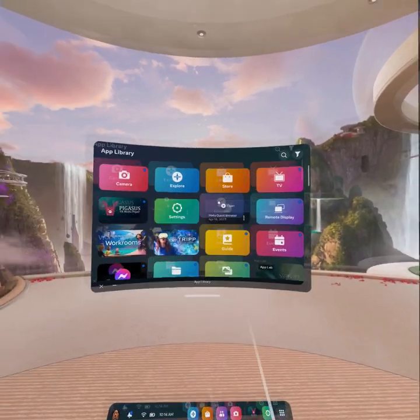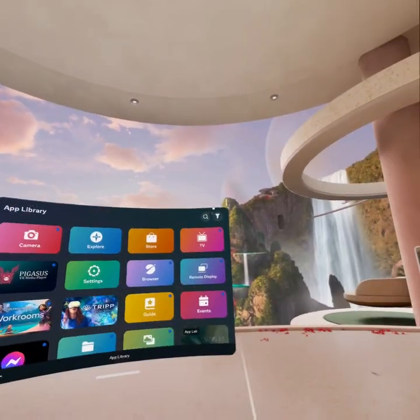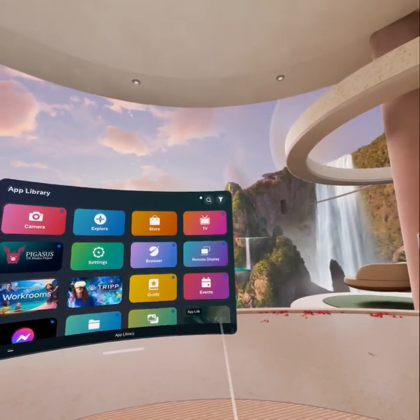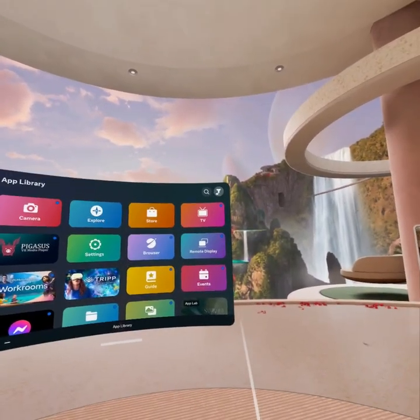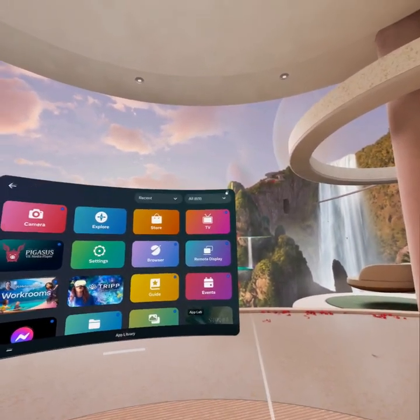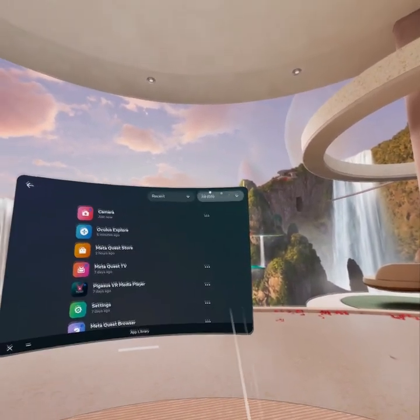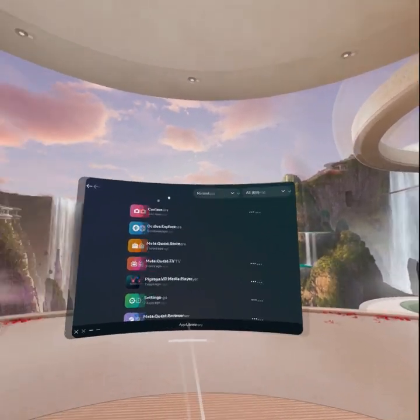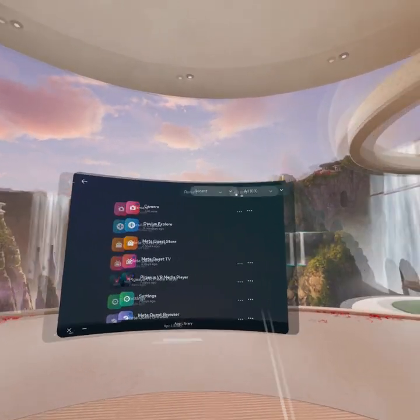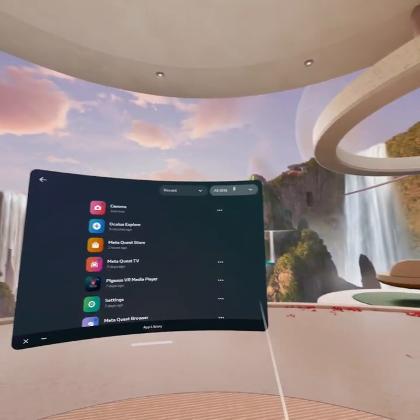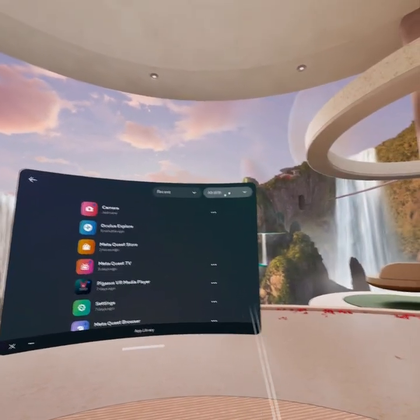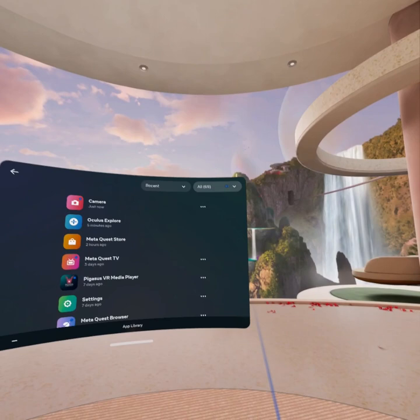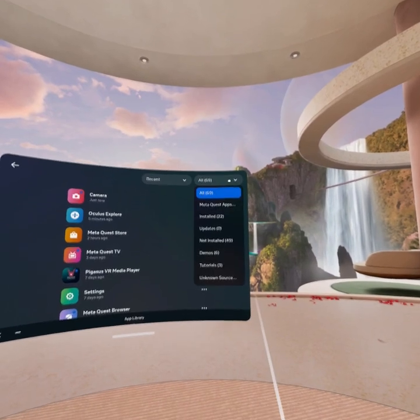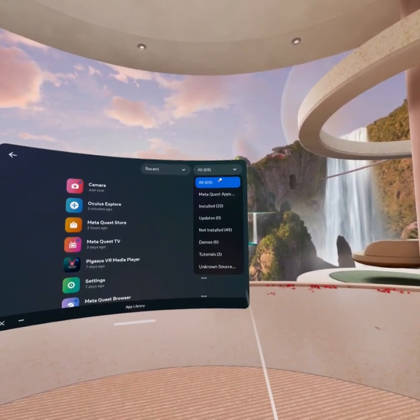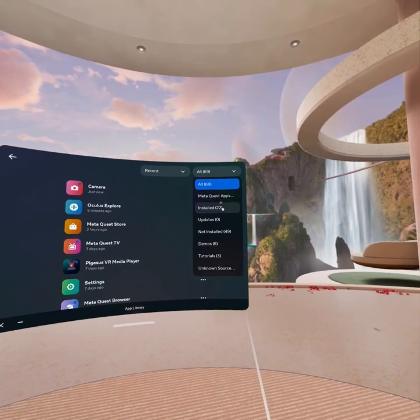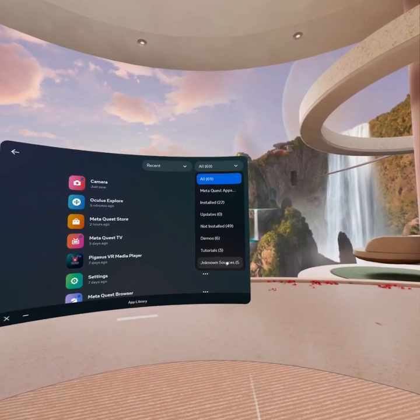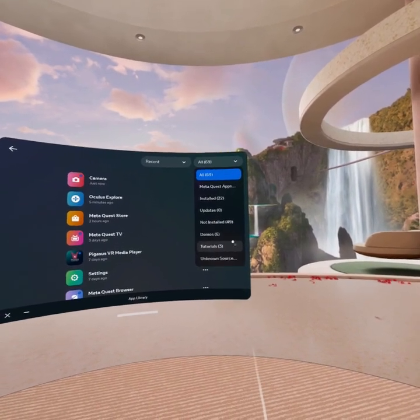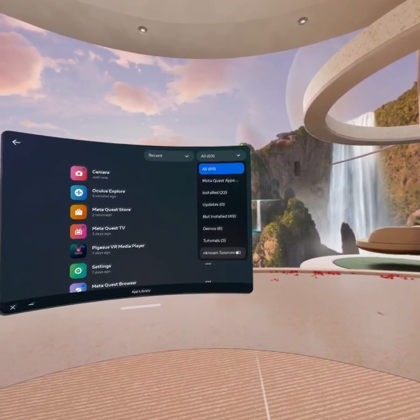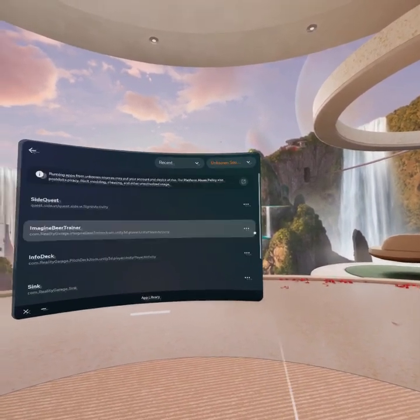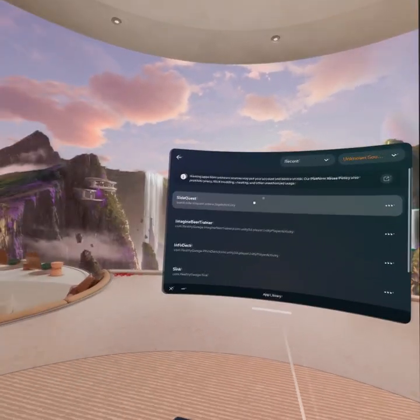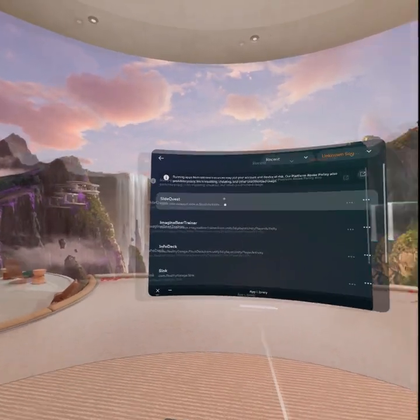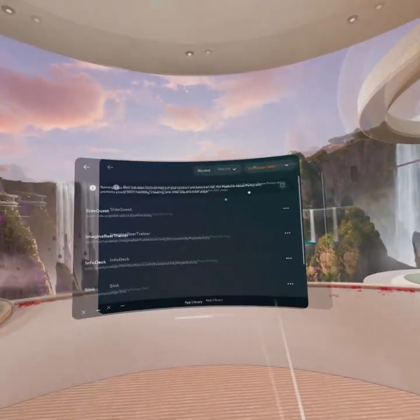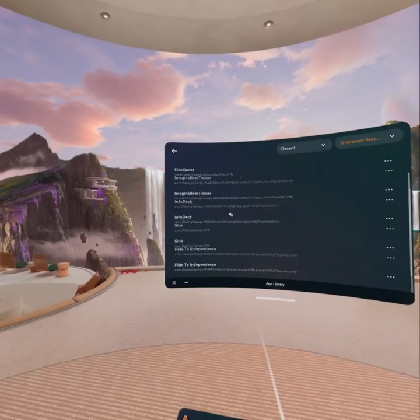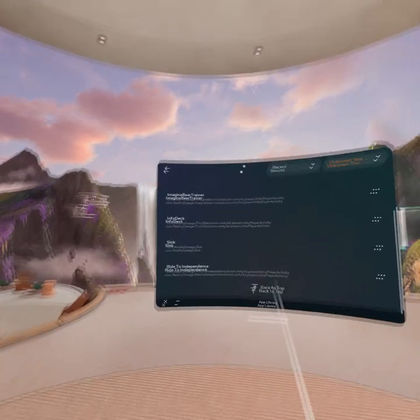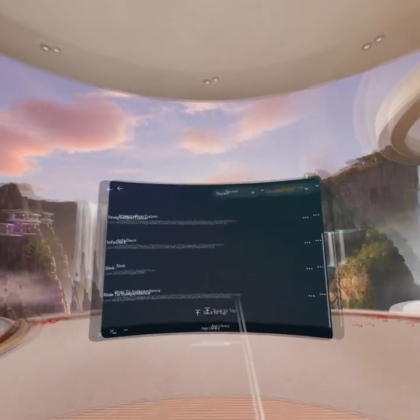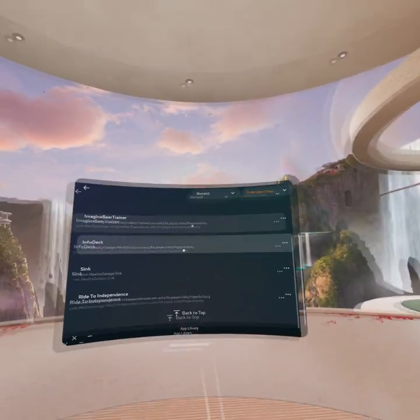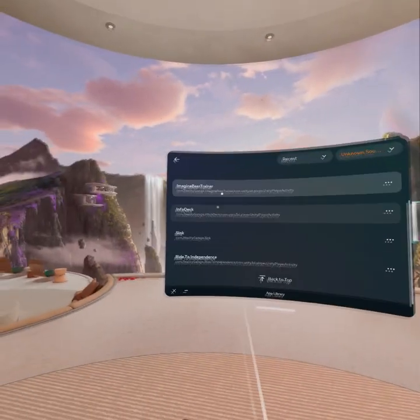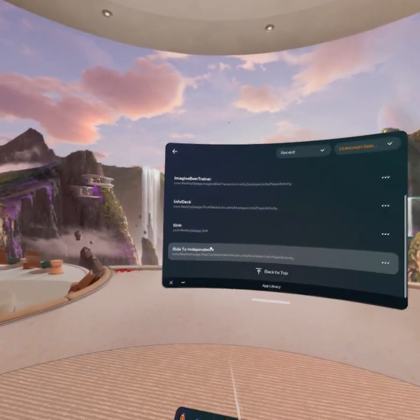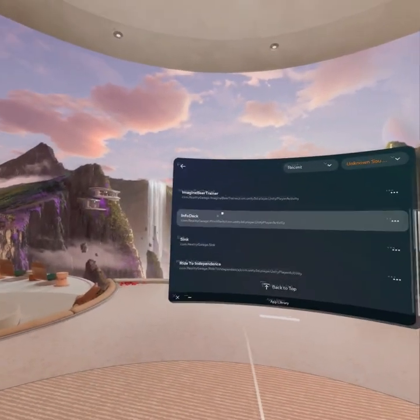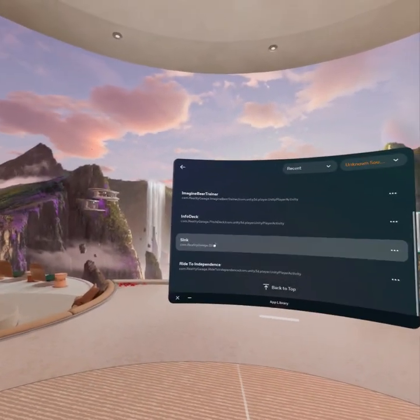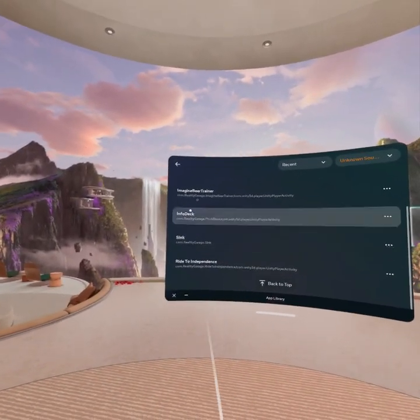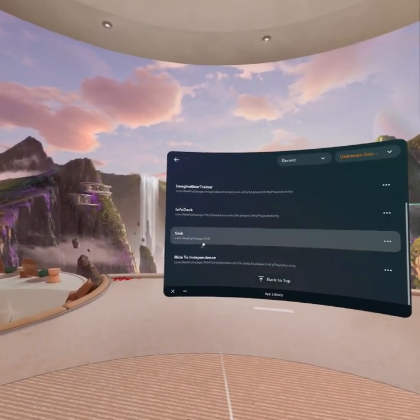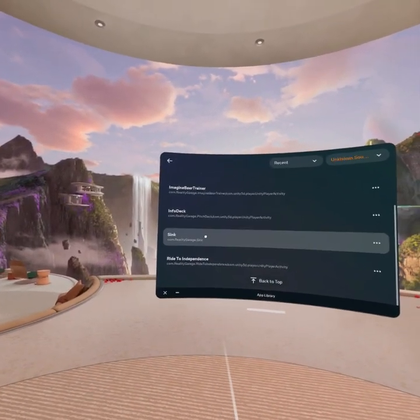To launch the application, you go over to this menu and then pick 'All', then come down here to Unknown Sources because we're not in the App Store — it's a side-loaded experience. So we're going to launch the Sink.